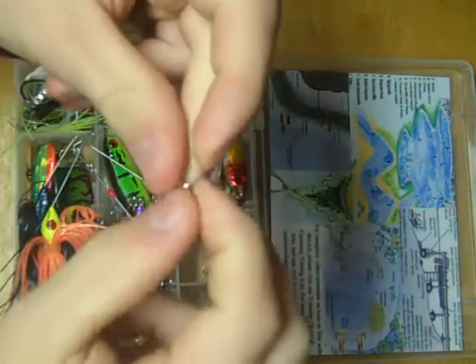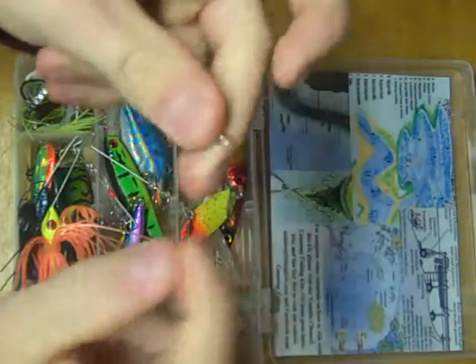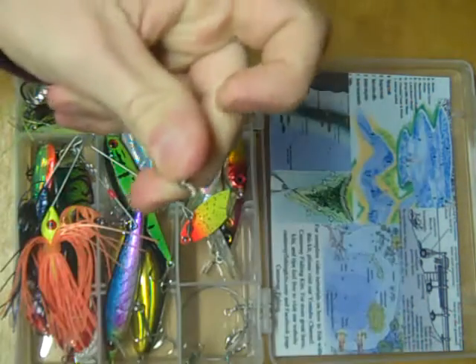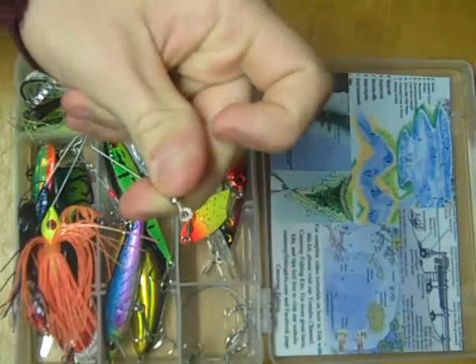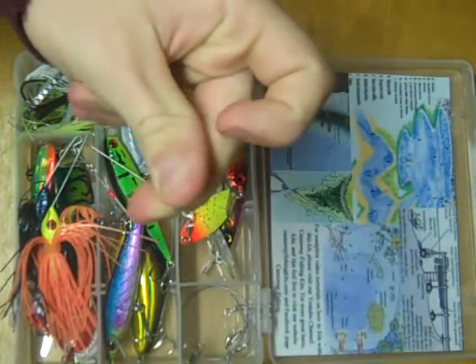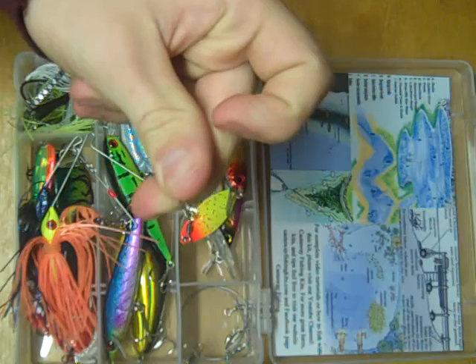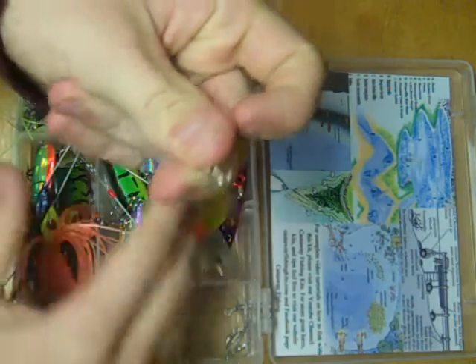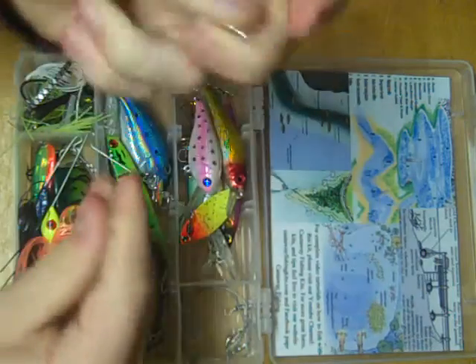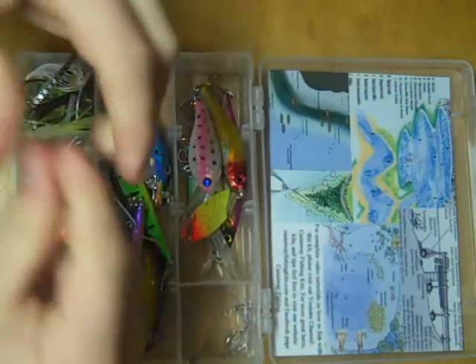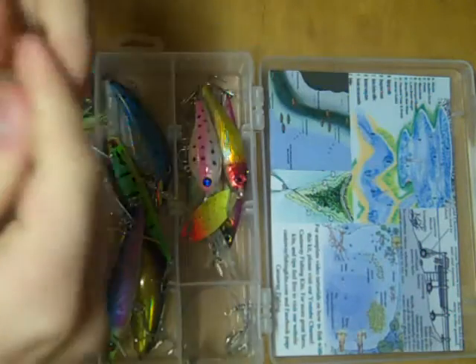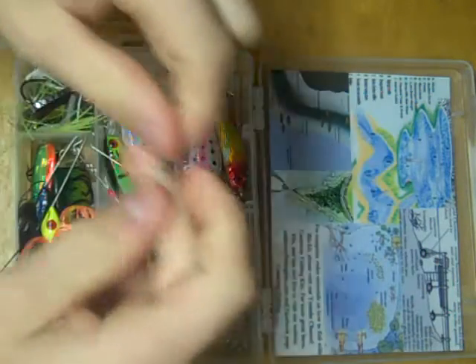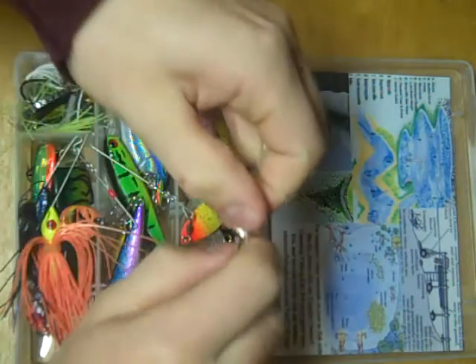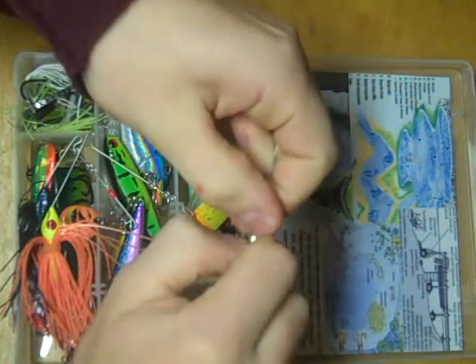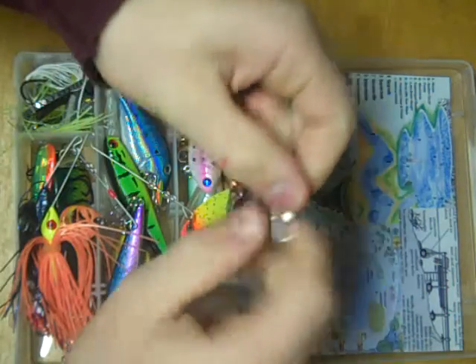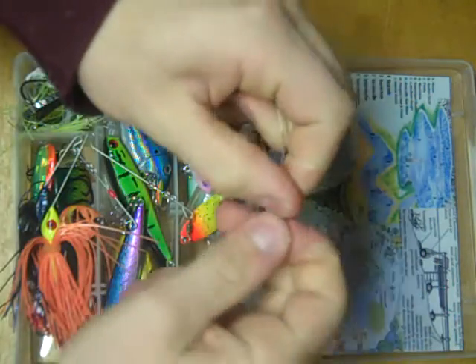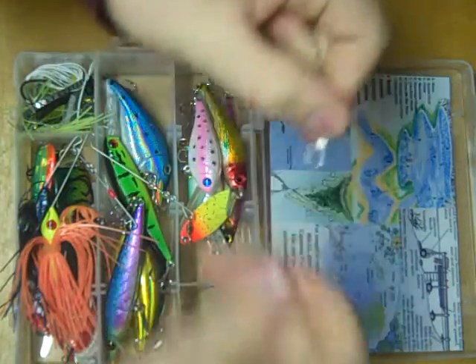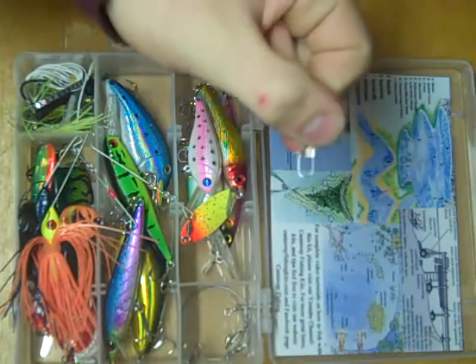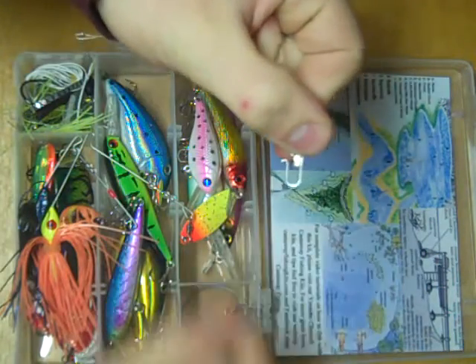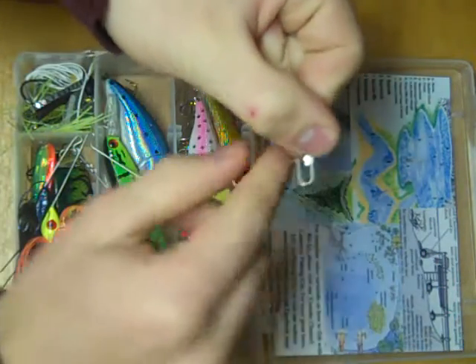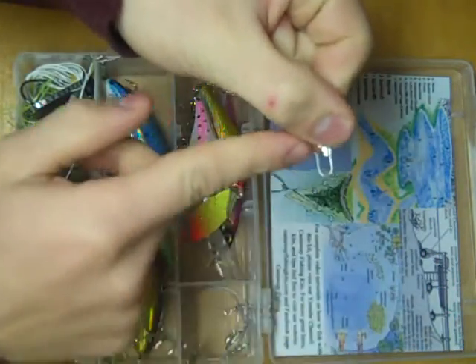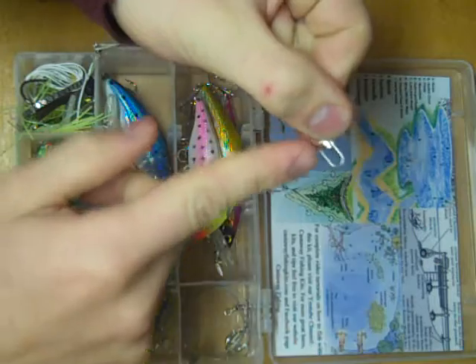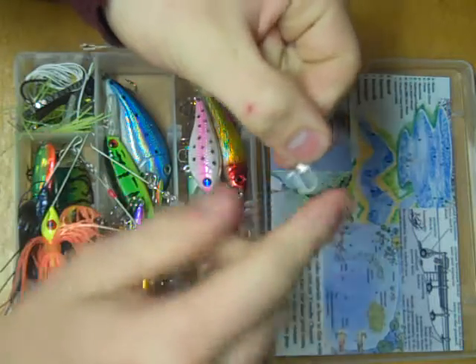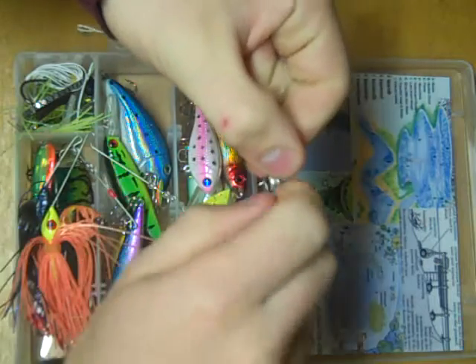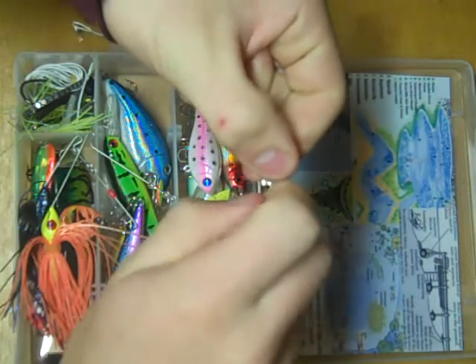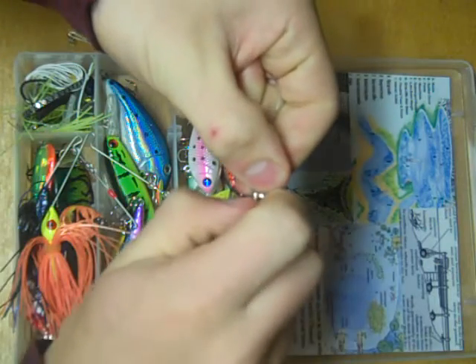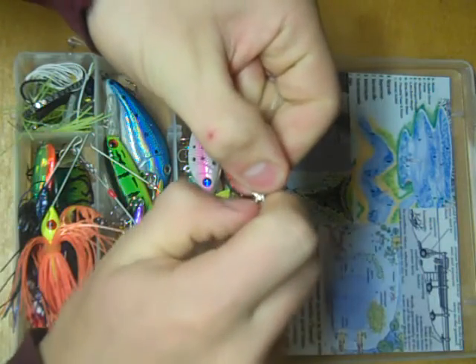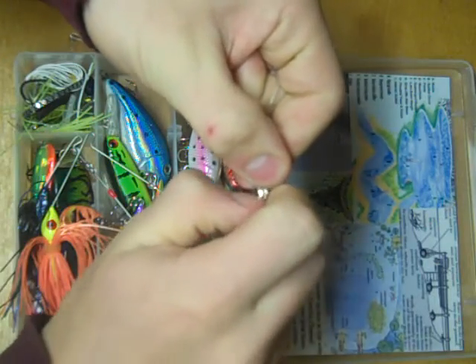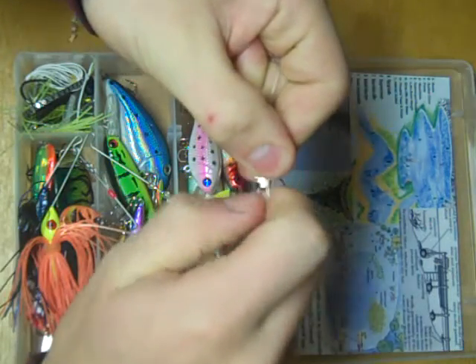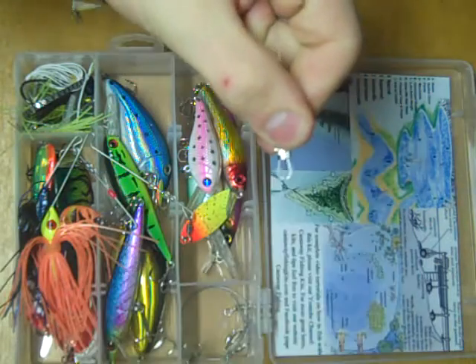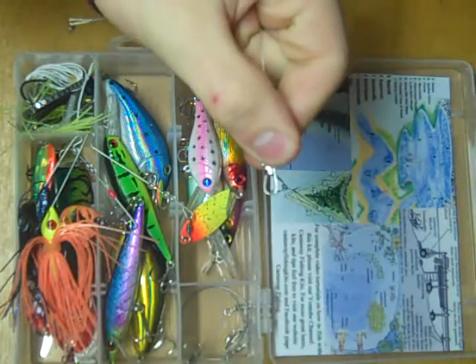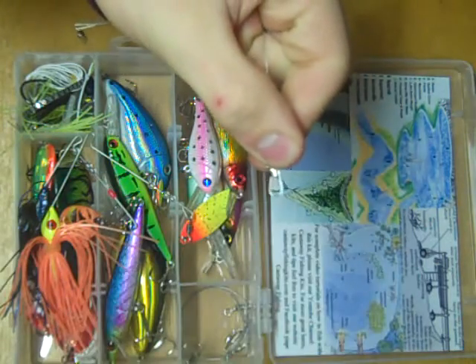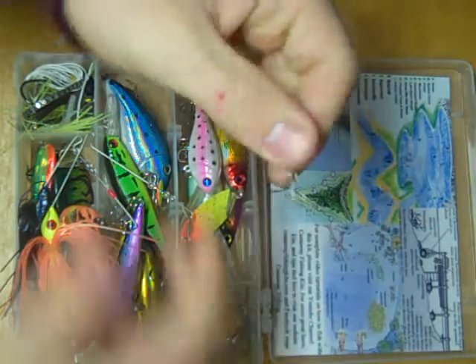You tie your line to this end of the leader, and on this end you just slide your lure on there, snap it closed, and away you go.